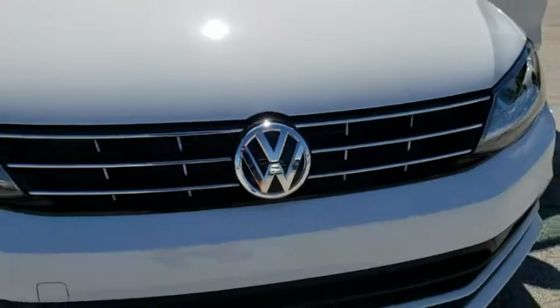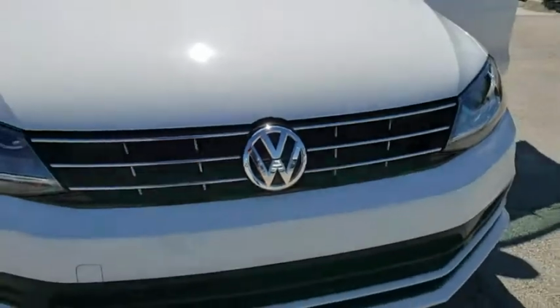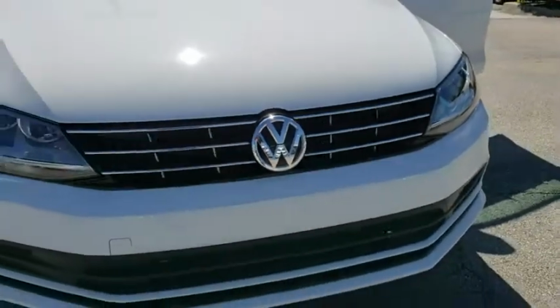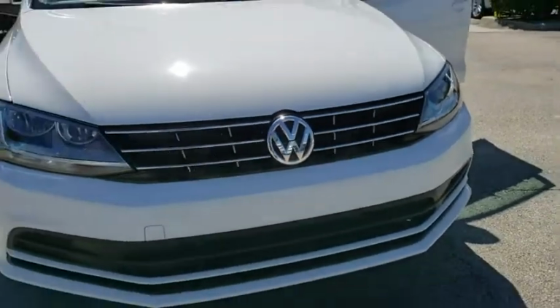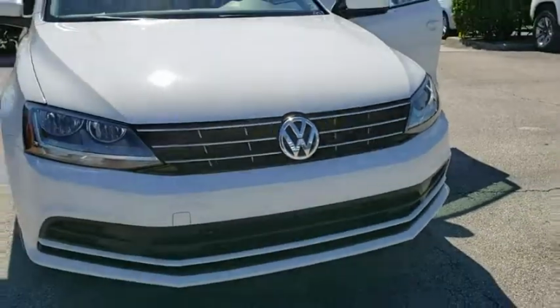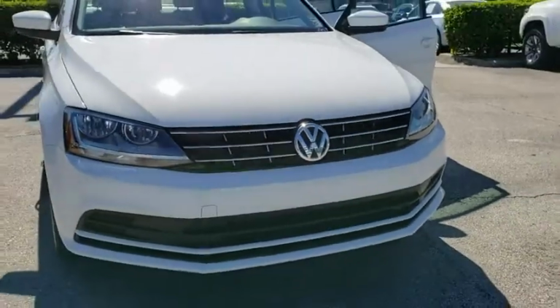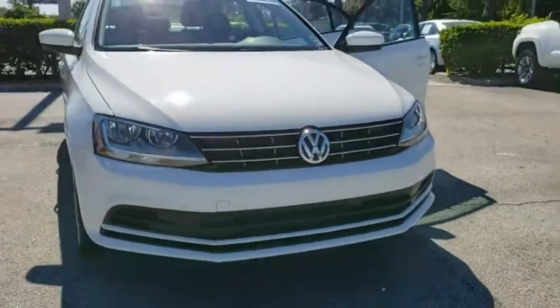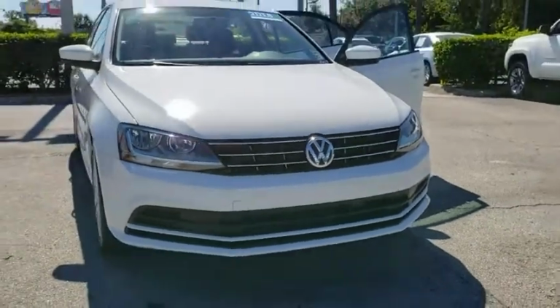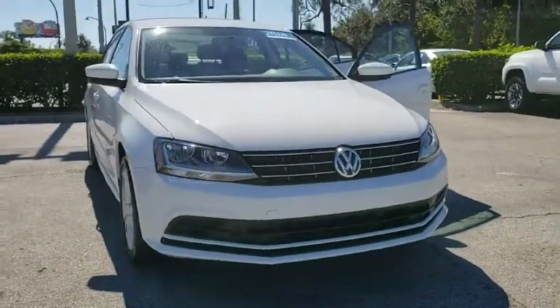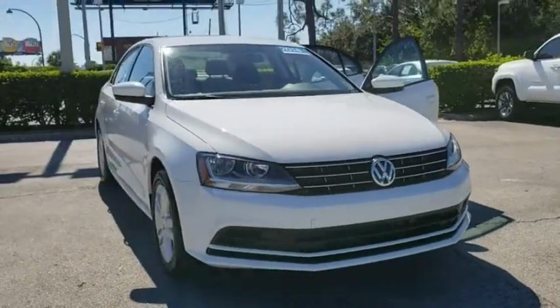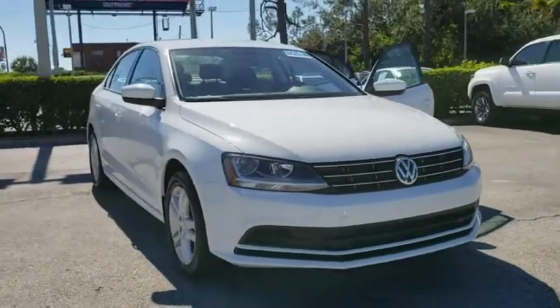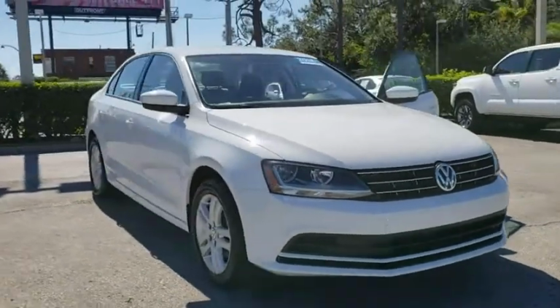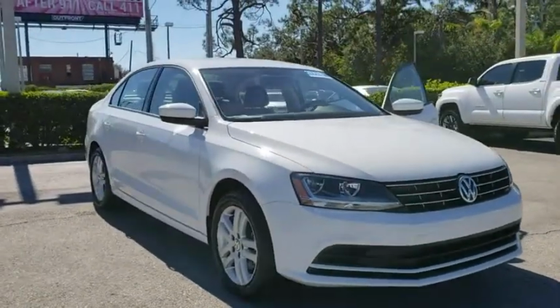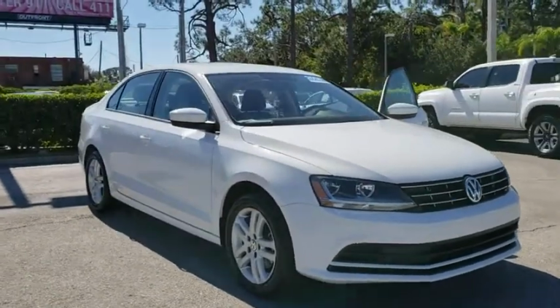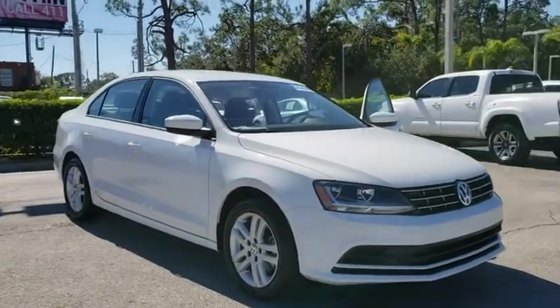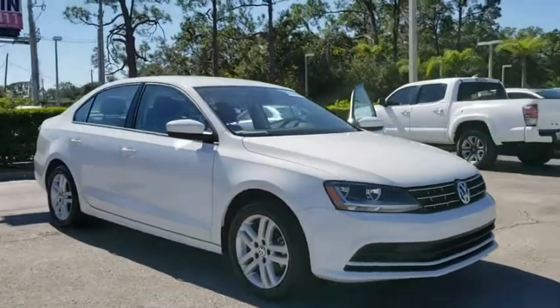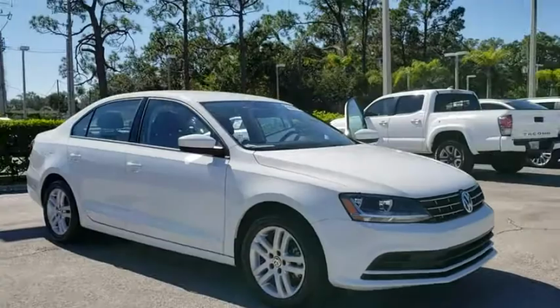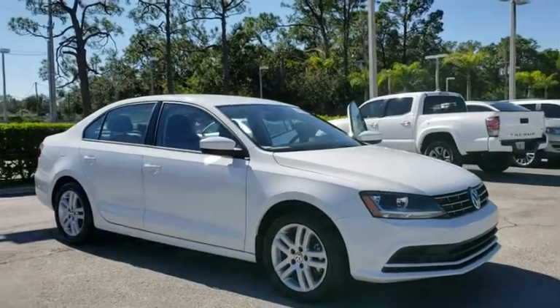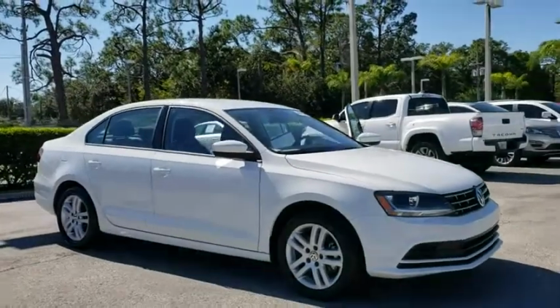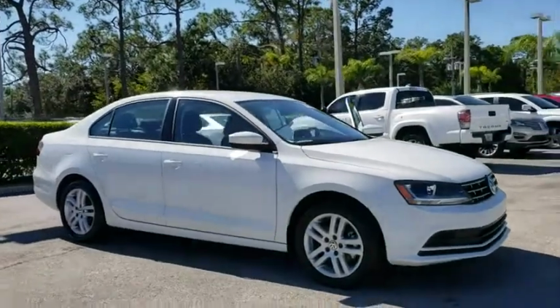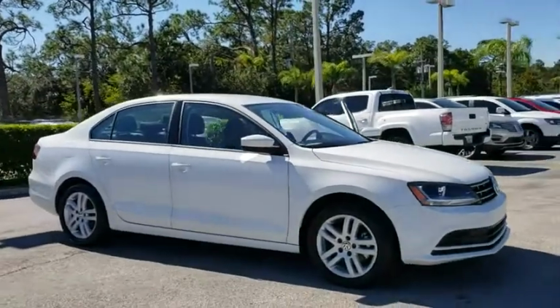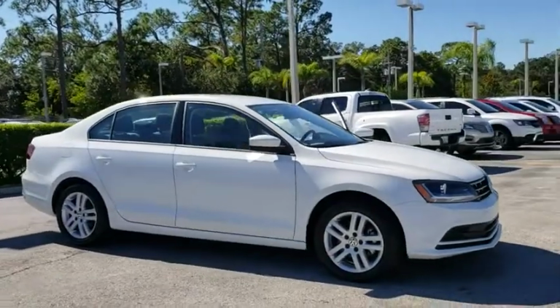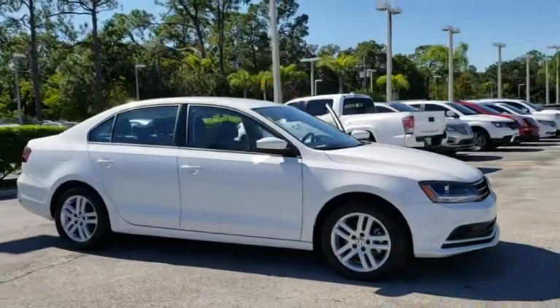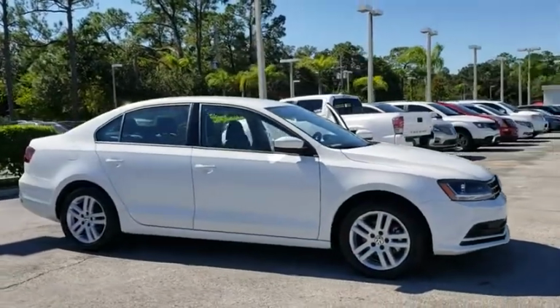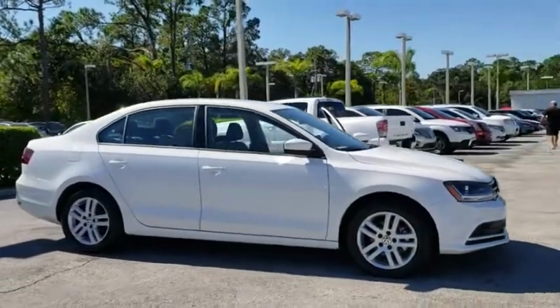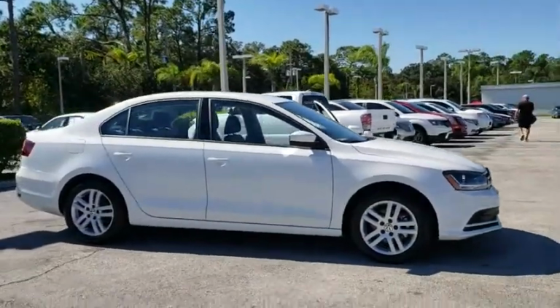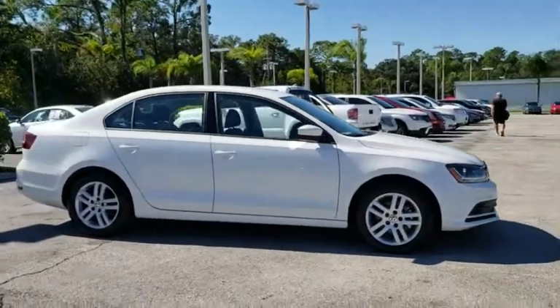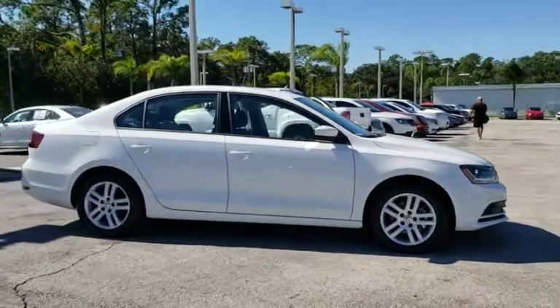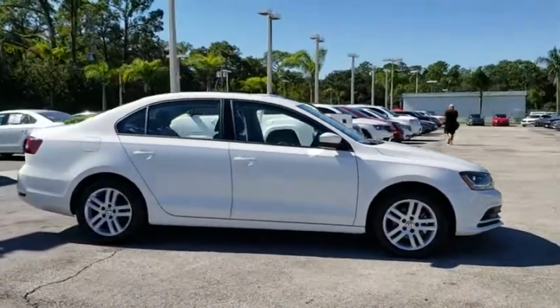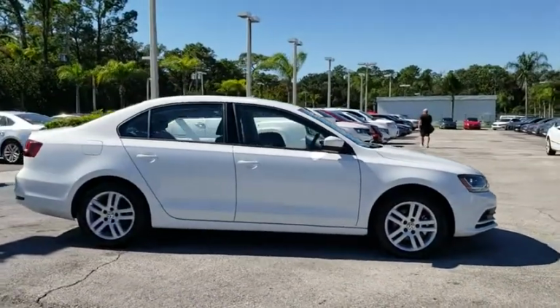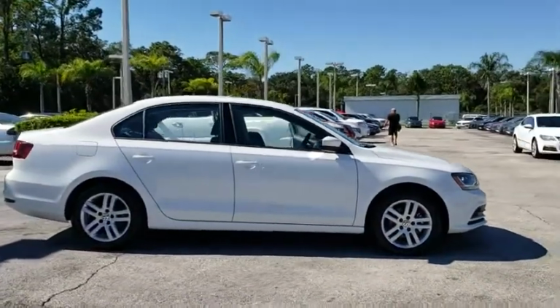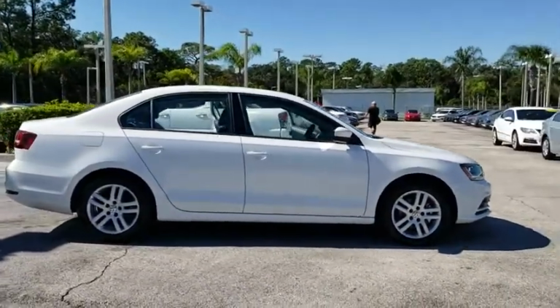2018 Volkswagen Jetta. The Jetta is a premium car that is family-friendly with a great price. Agile and confident handling. Volkswagen Jetta.